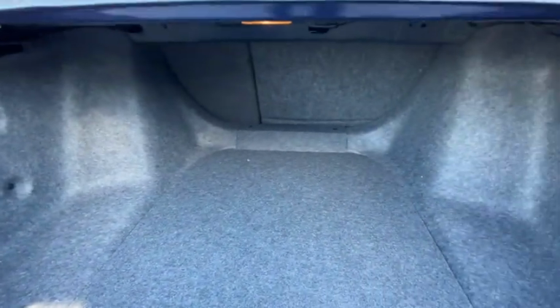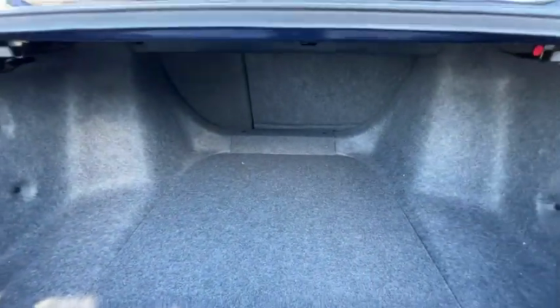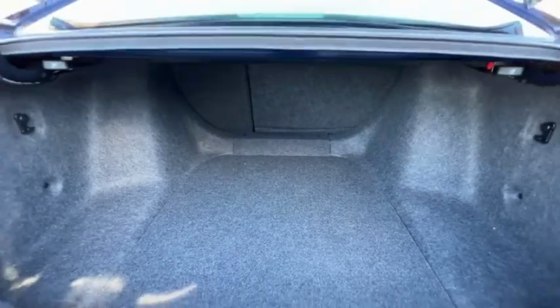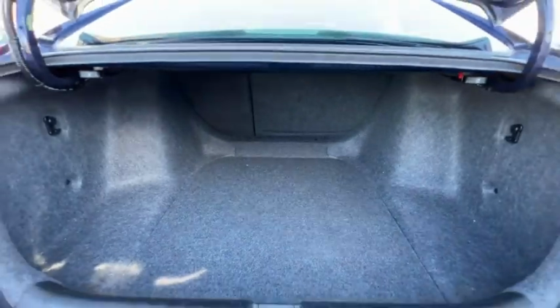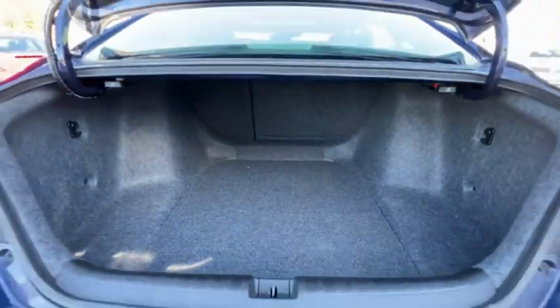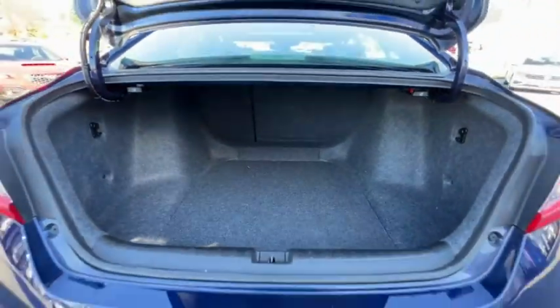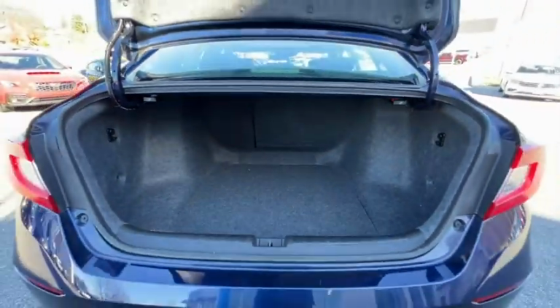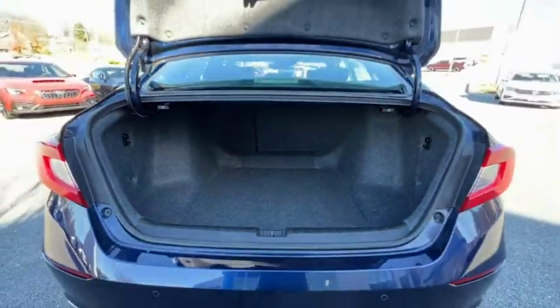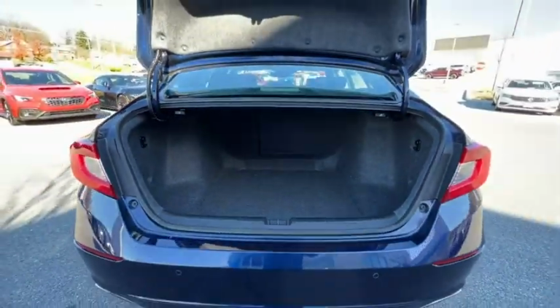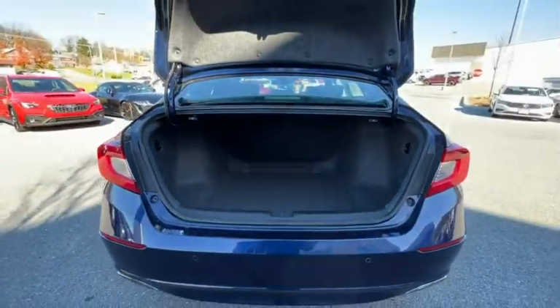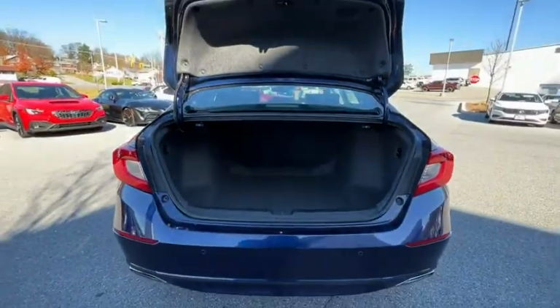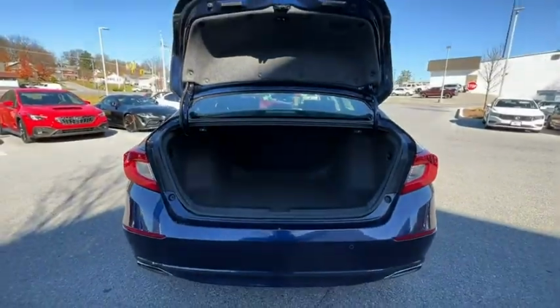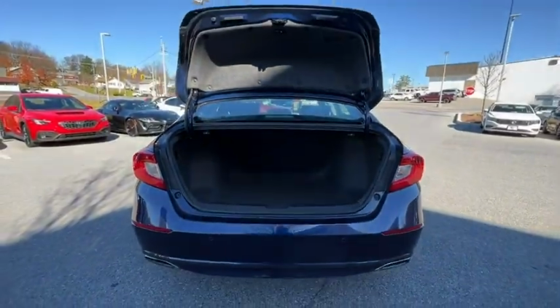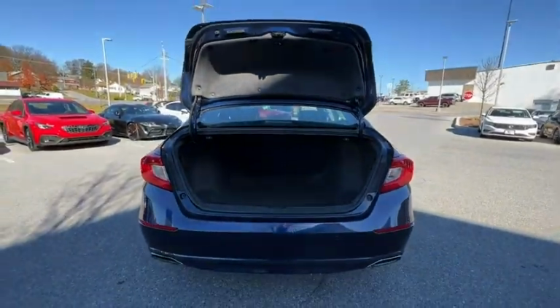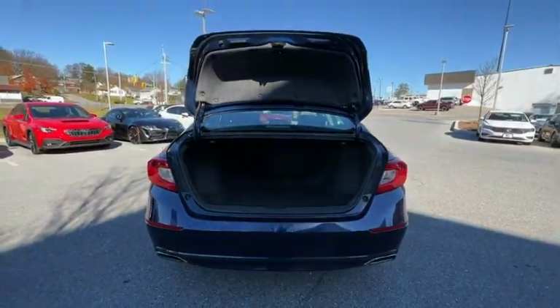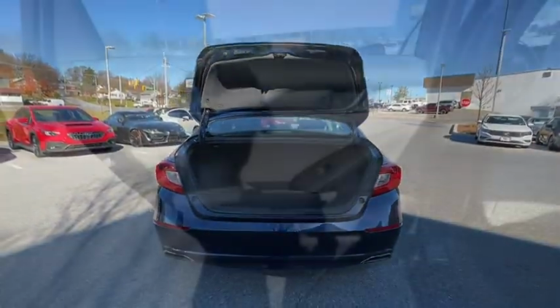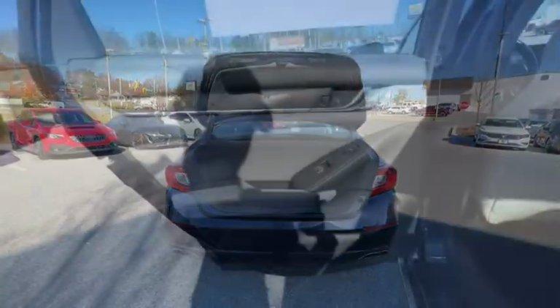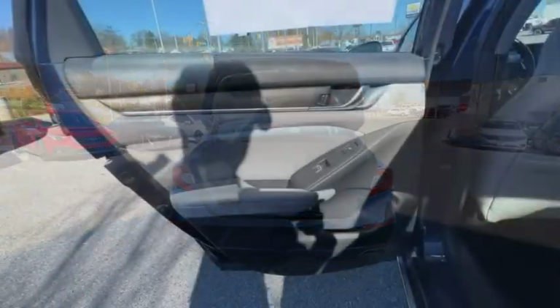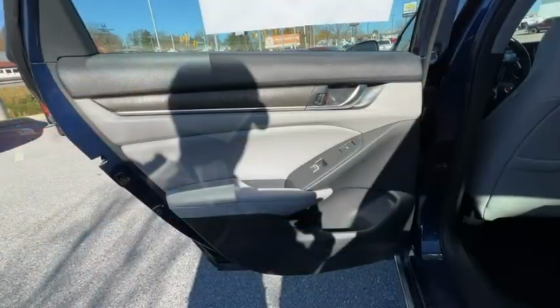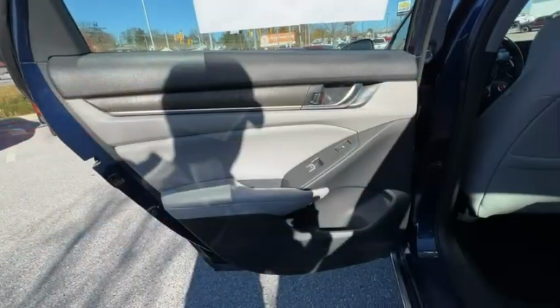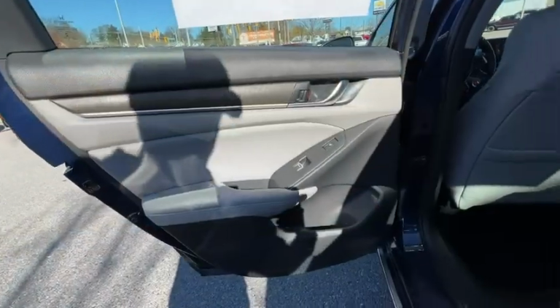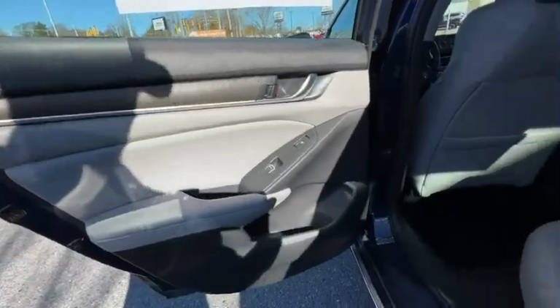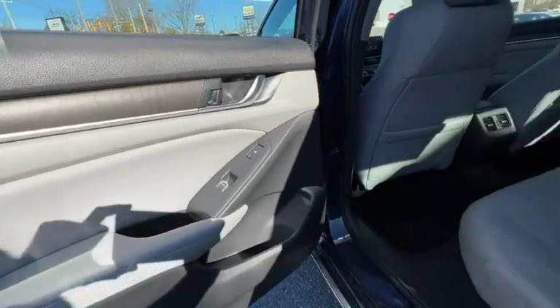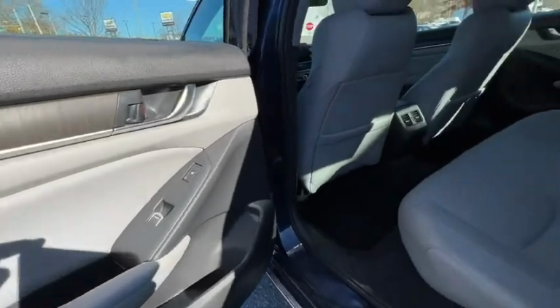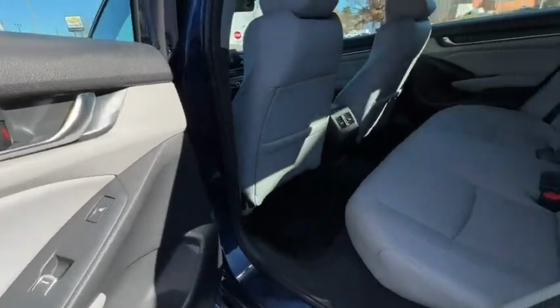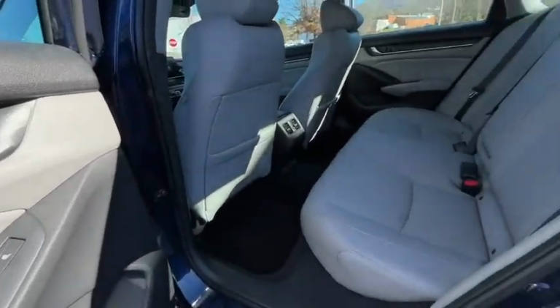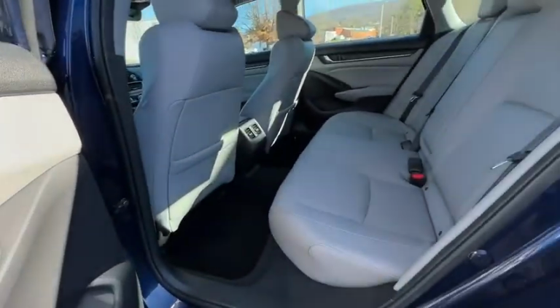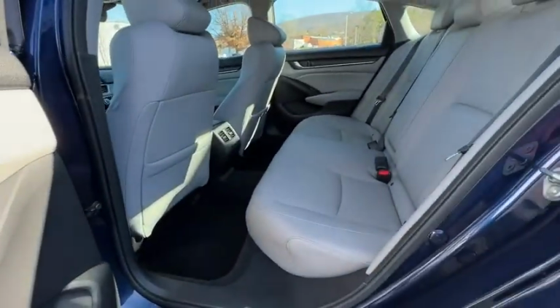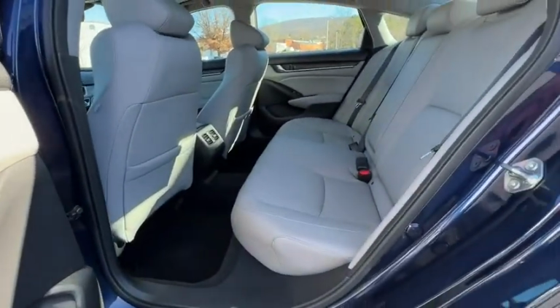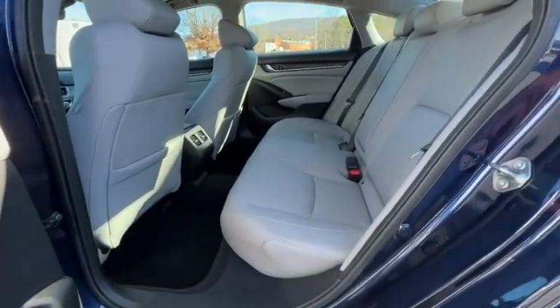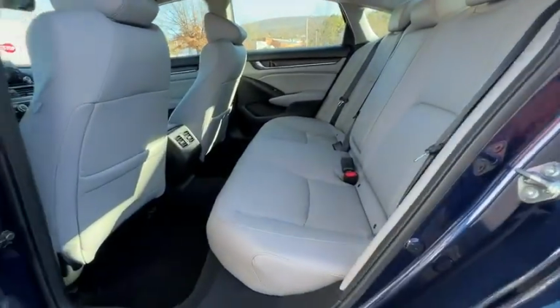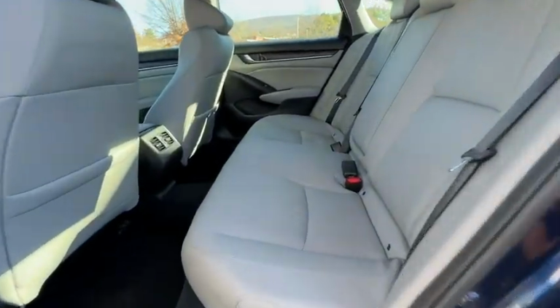Heated front seats, fog lights, brake assist, and power moonroof. Wouldn't you look great in this vehicle? Stop in today and see for yourself.